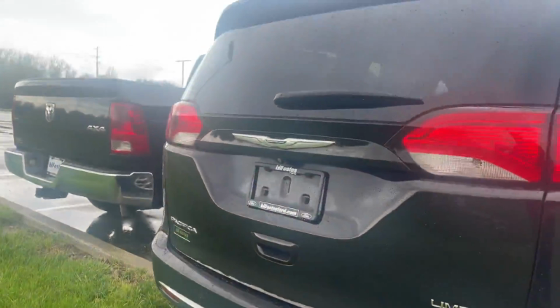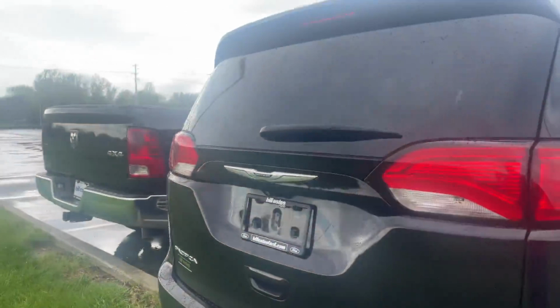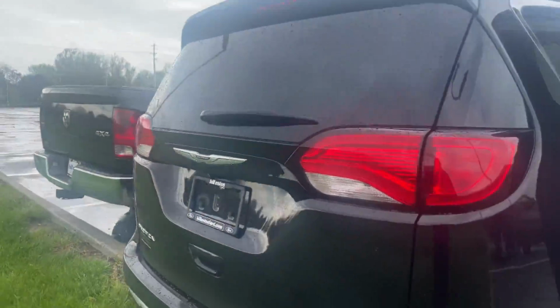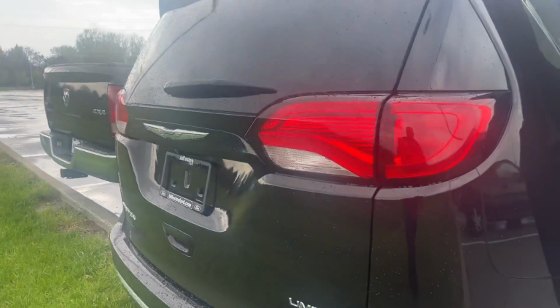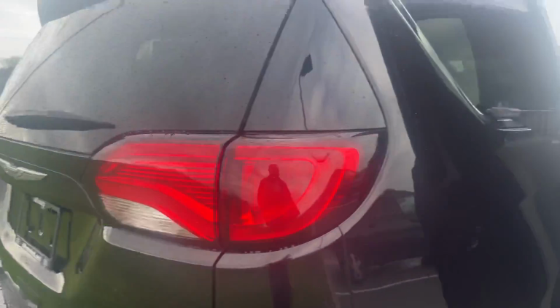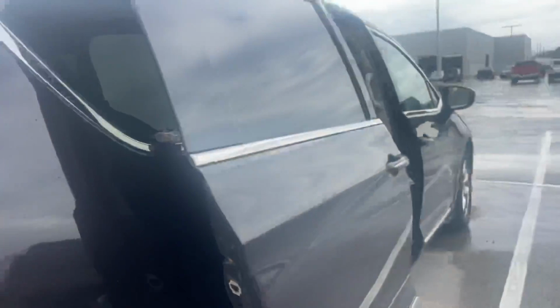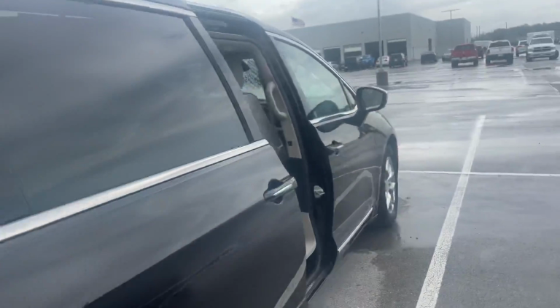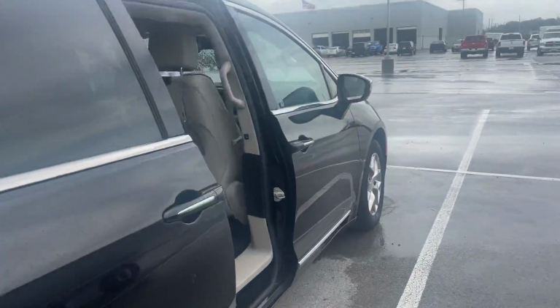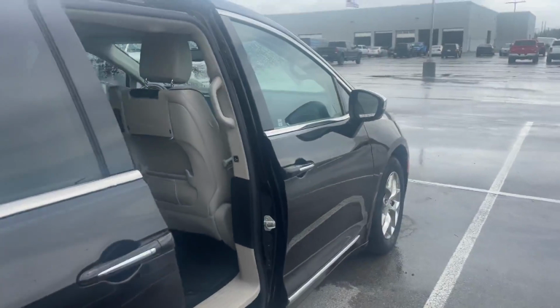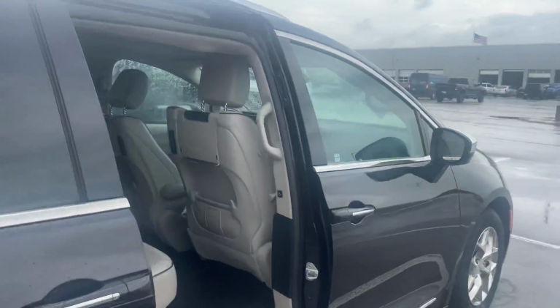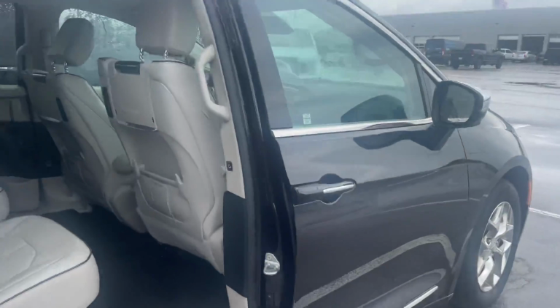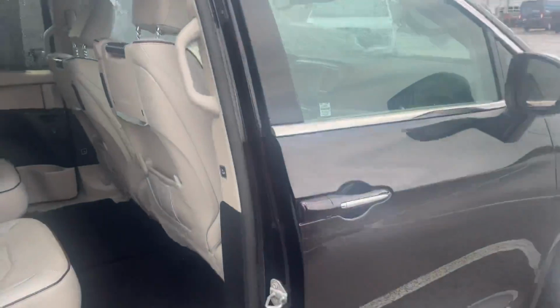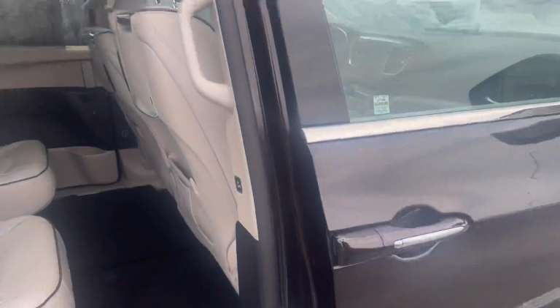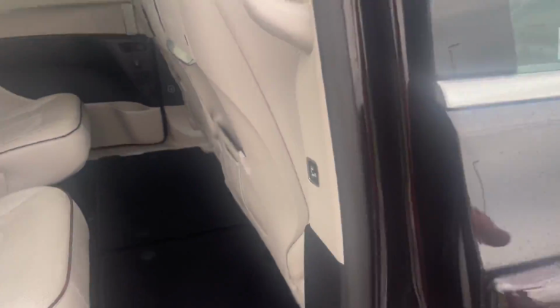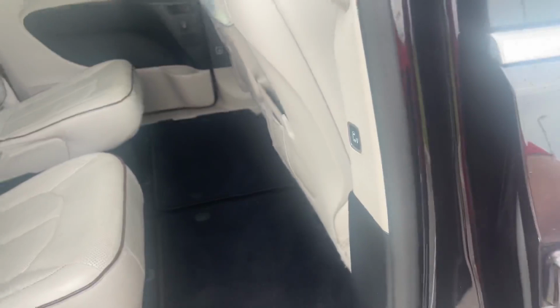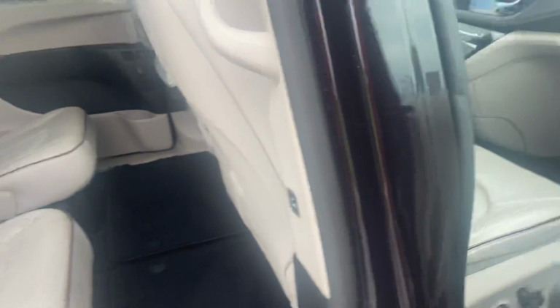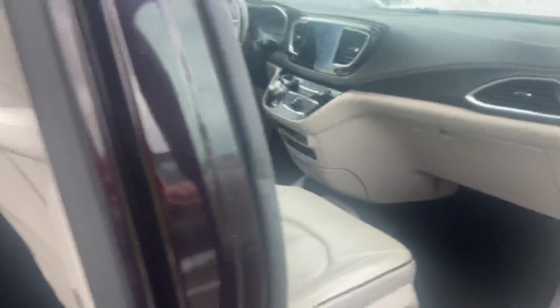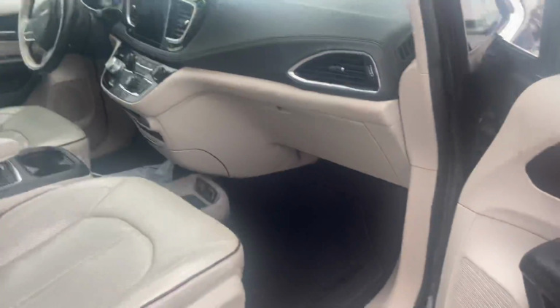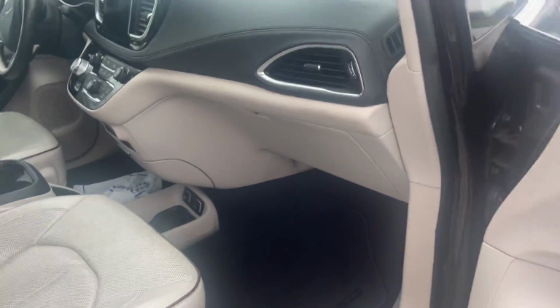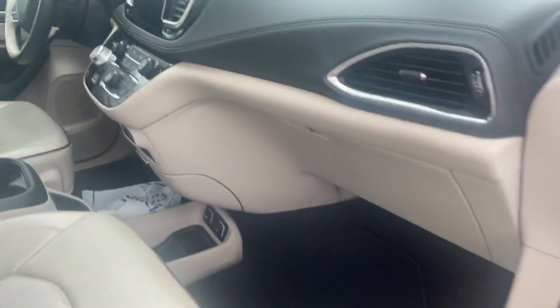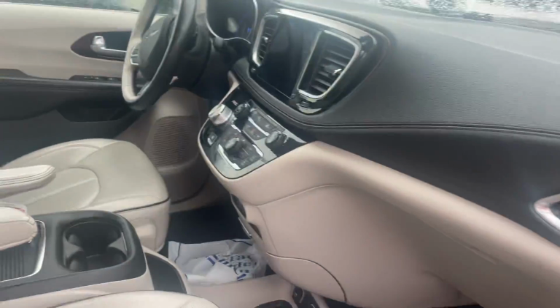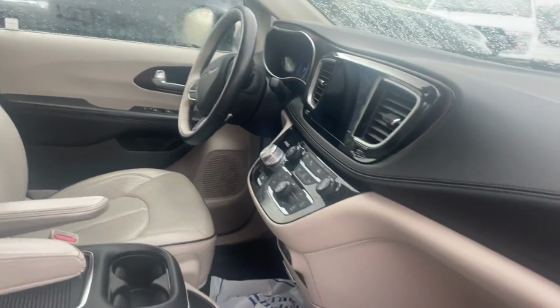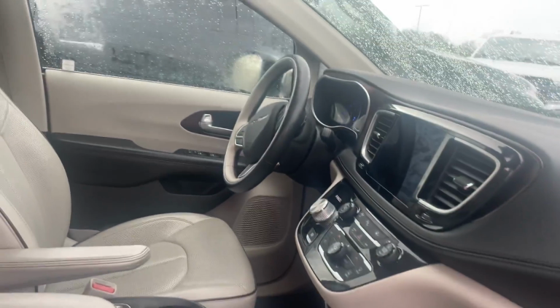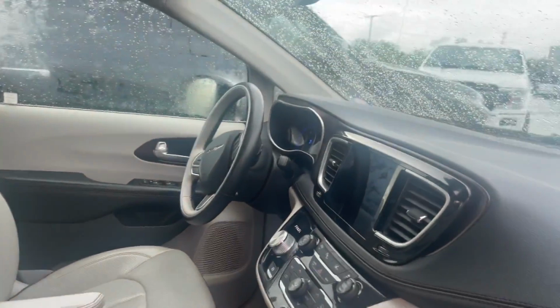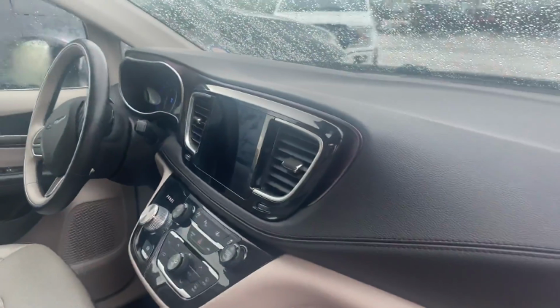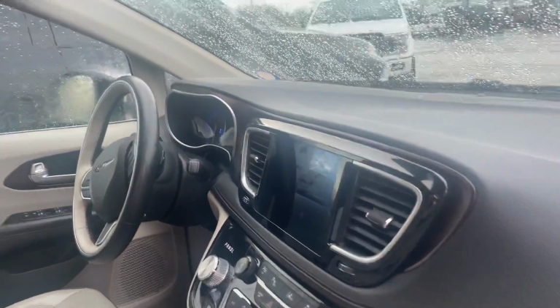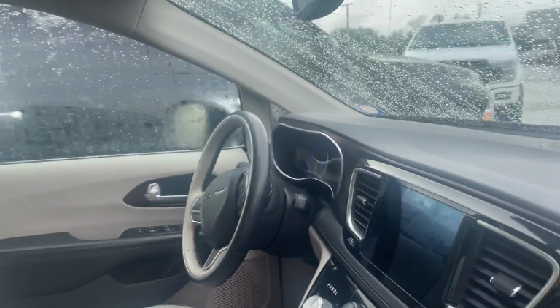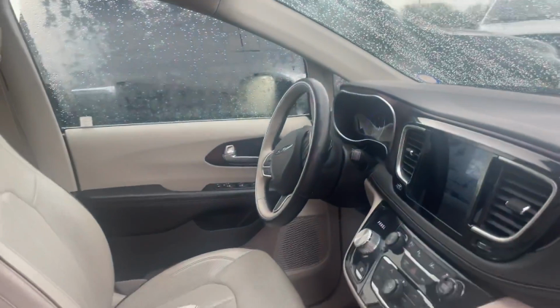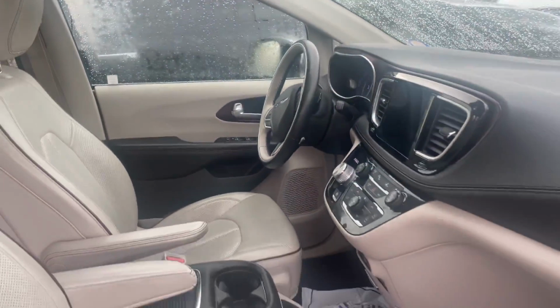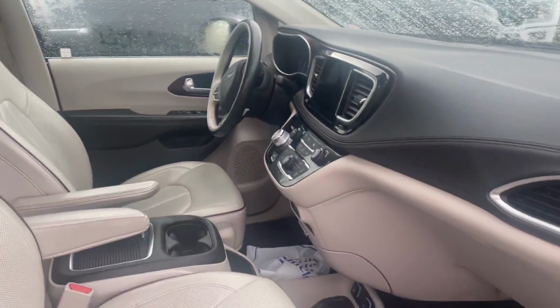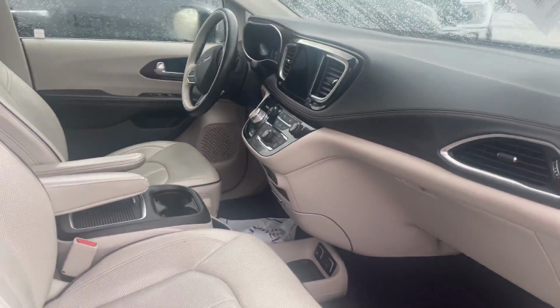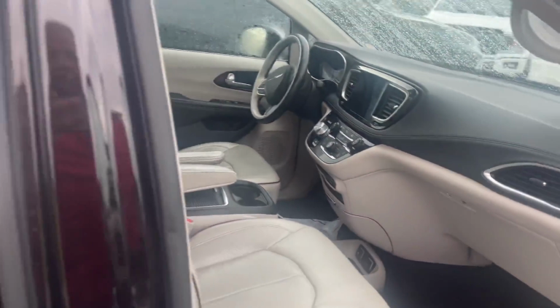Does not look like it has the tow package, but it is limited, so it is fairly loaded up. Blind spots in the mirror. Very, very clean.